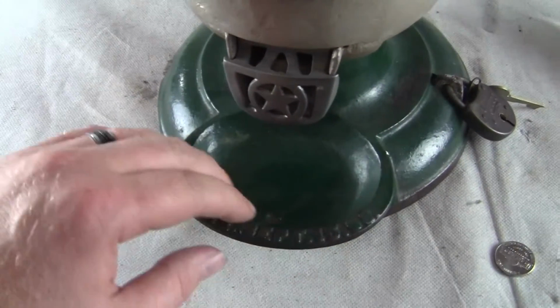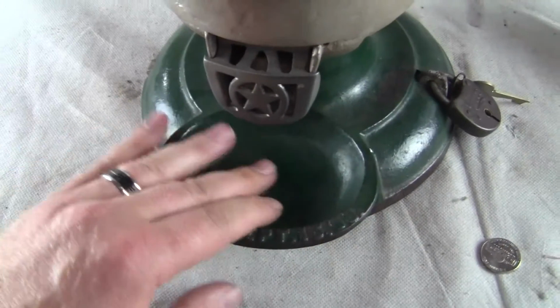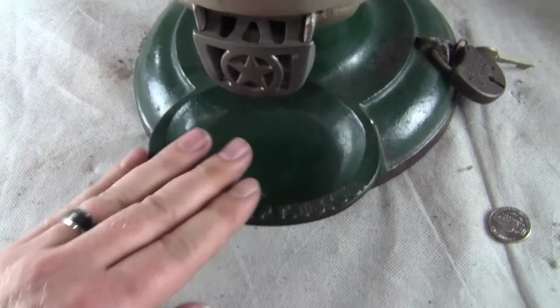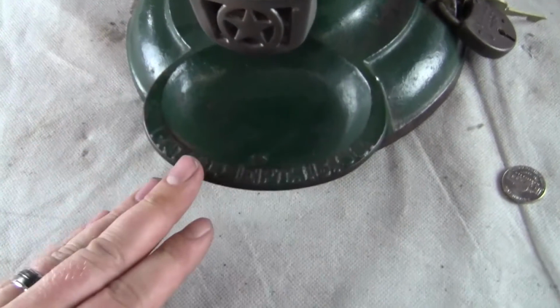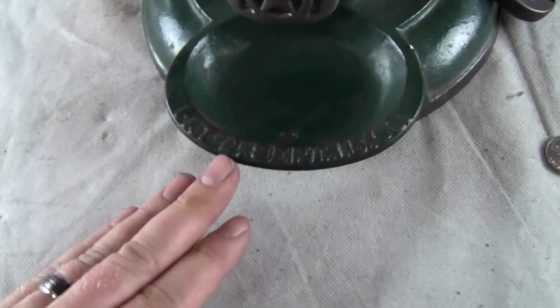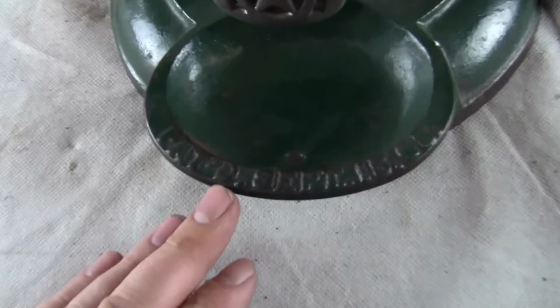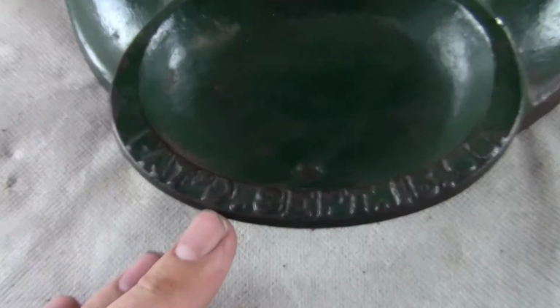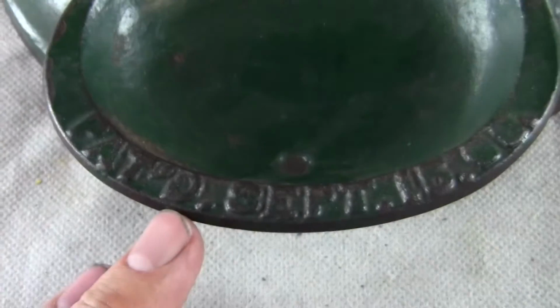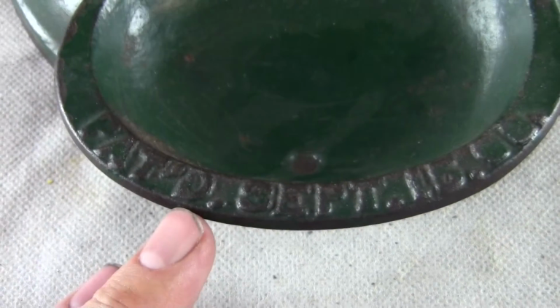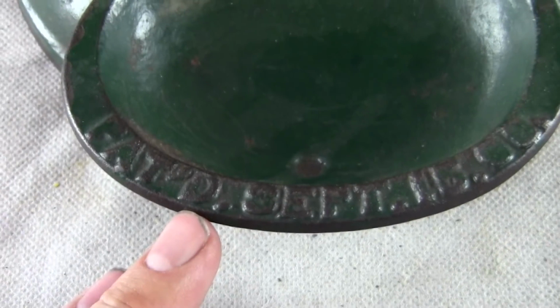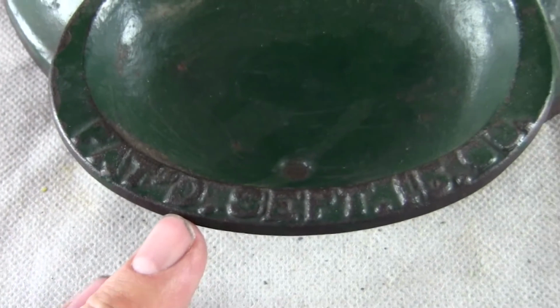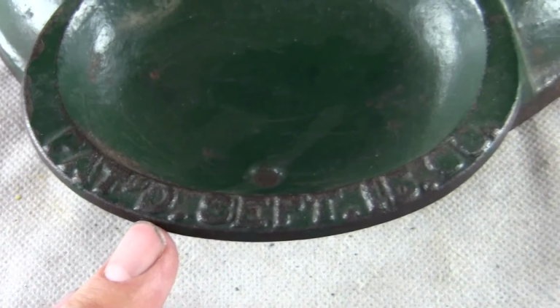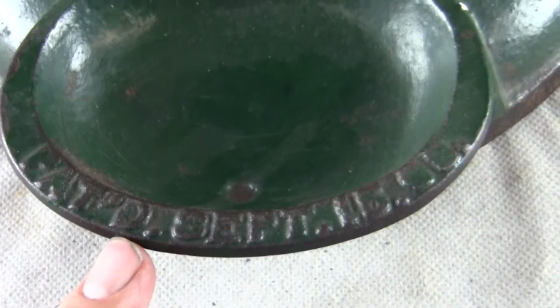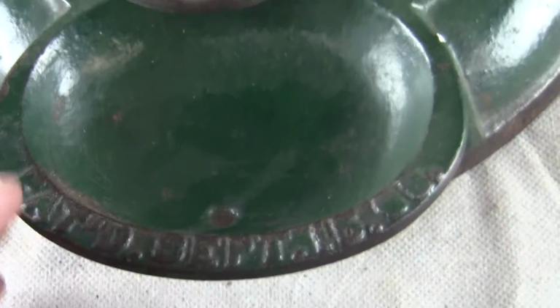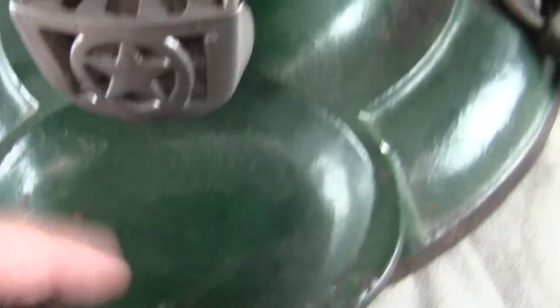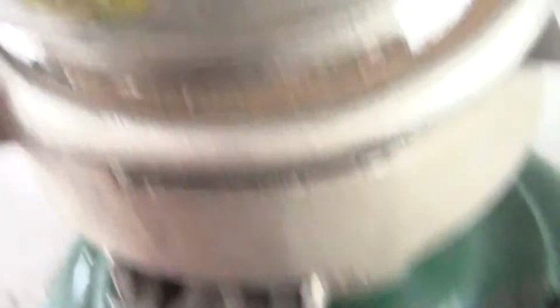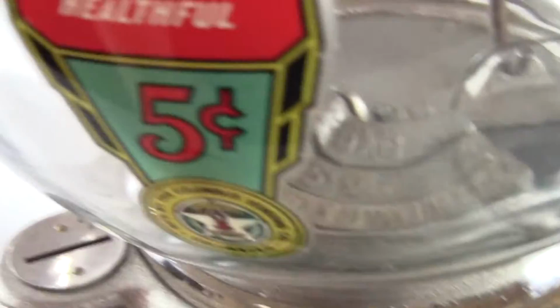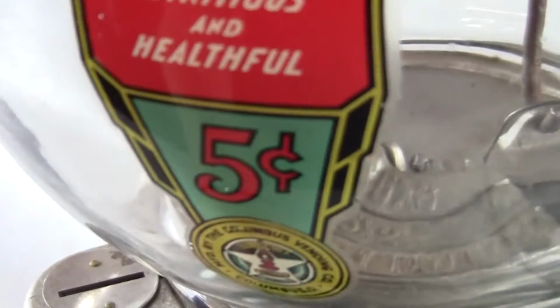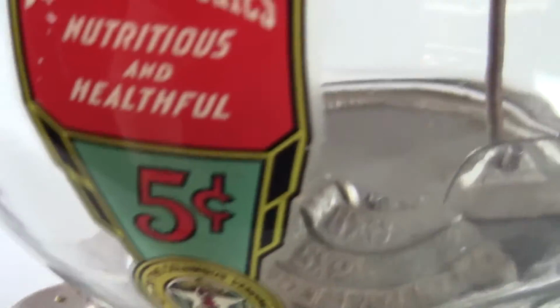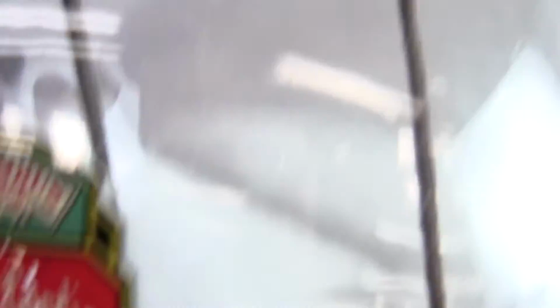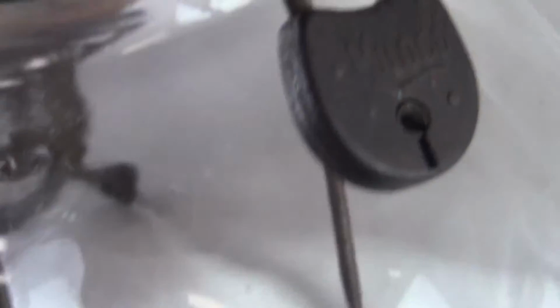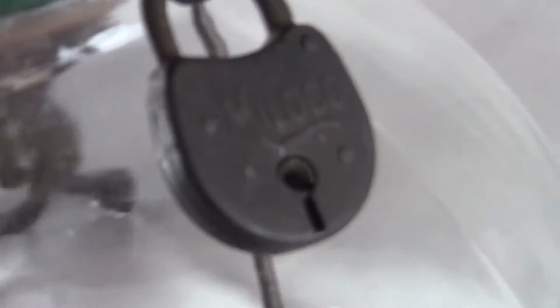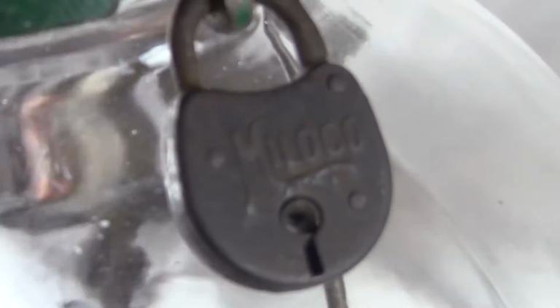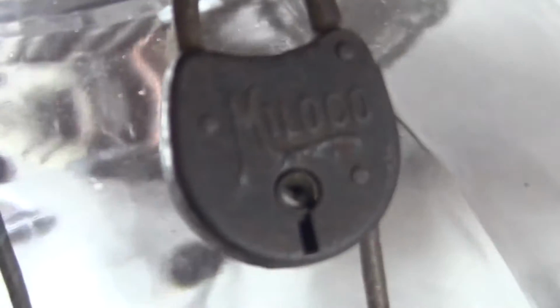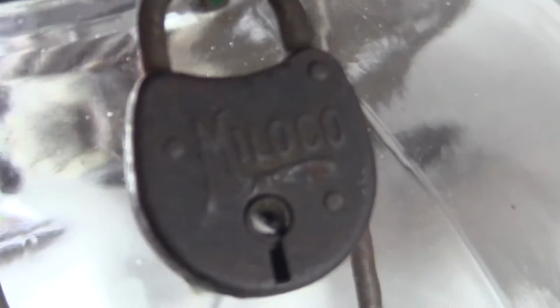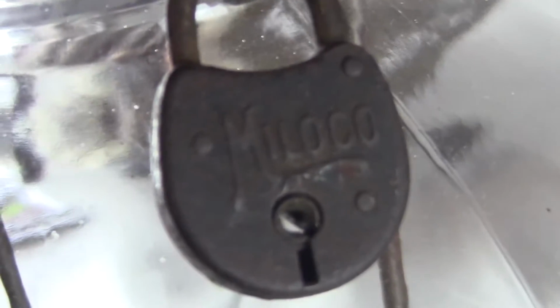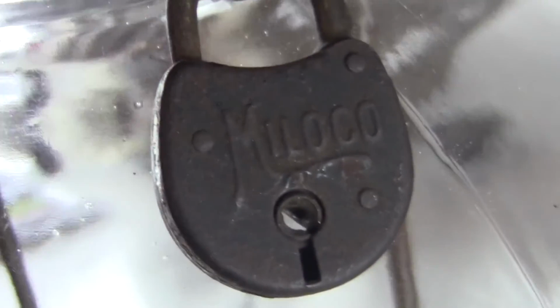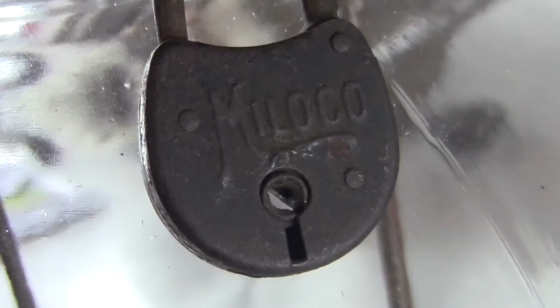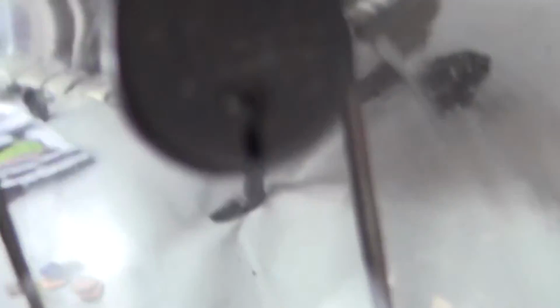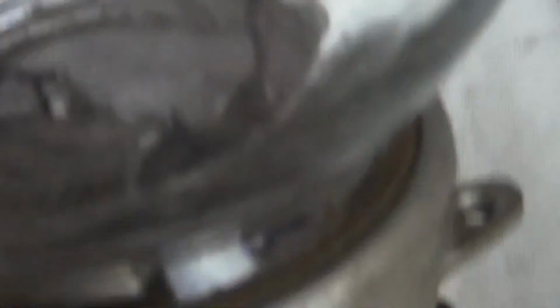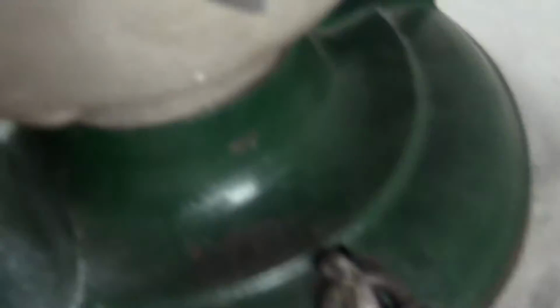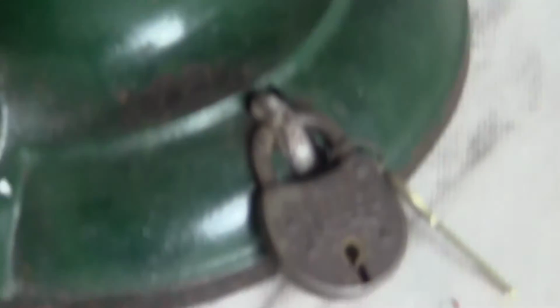Excellent condition, nice dish on it, it's got a very clear patent date, original decal and old style Milico locks with a key.